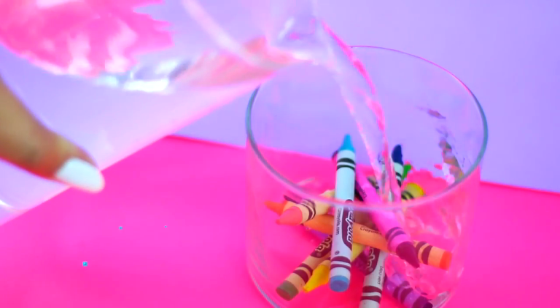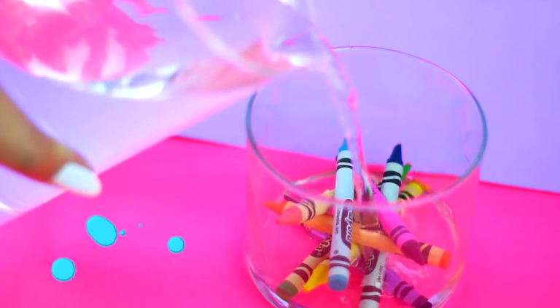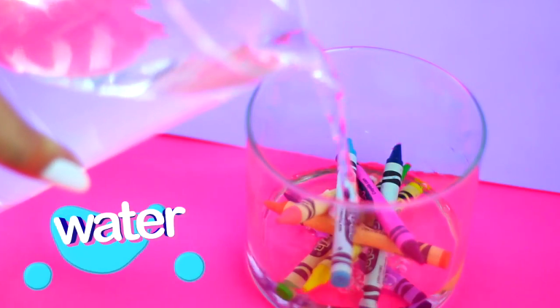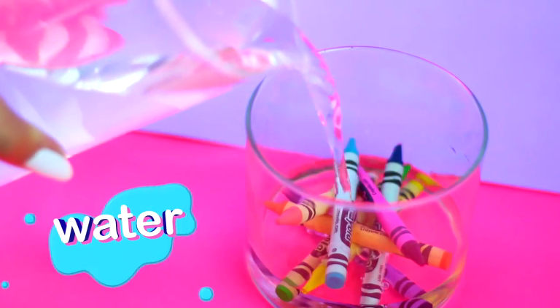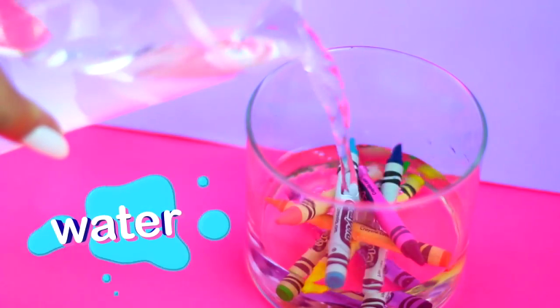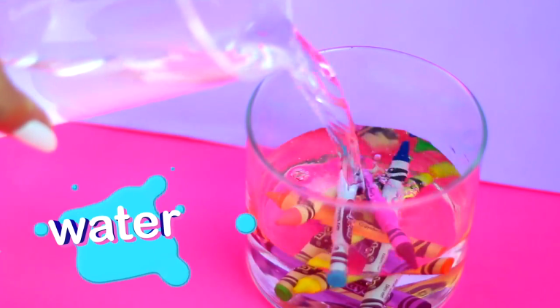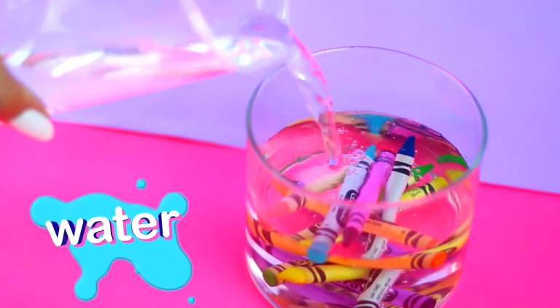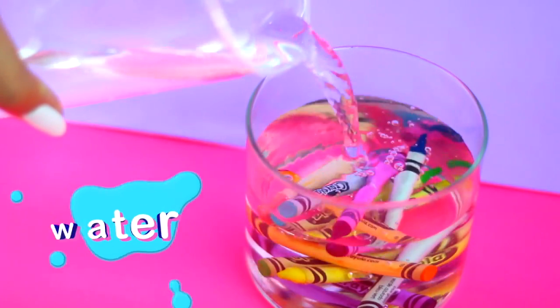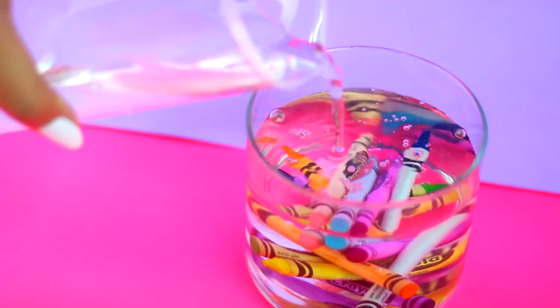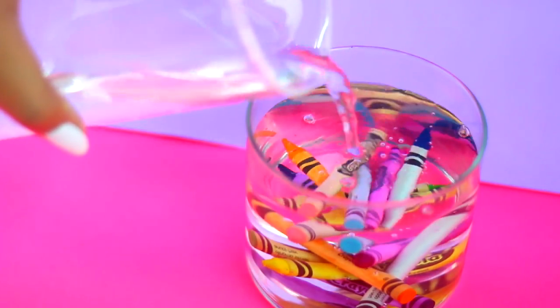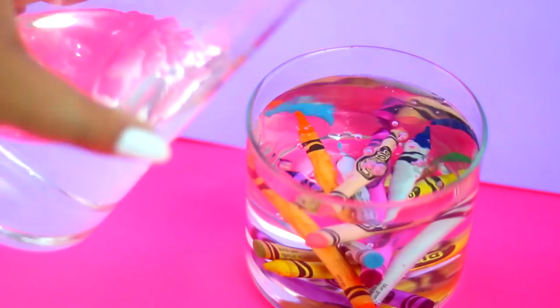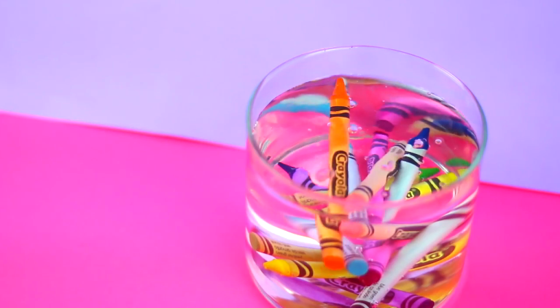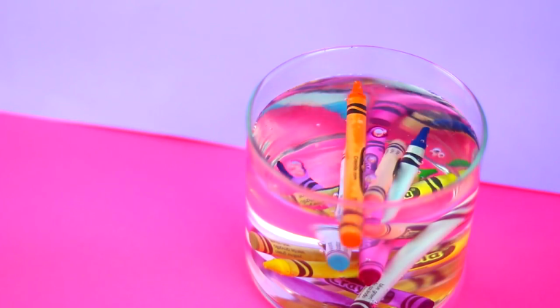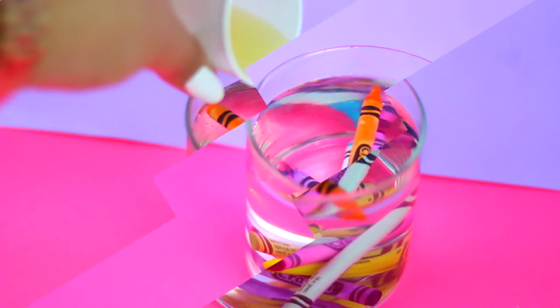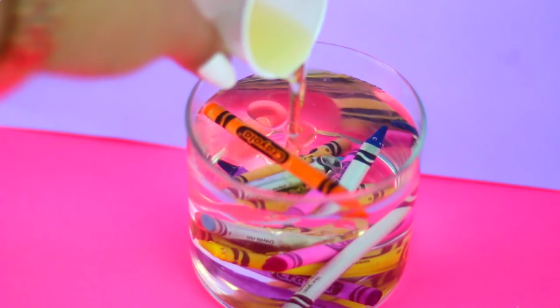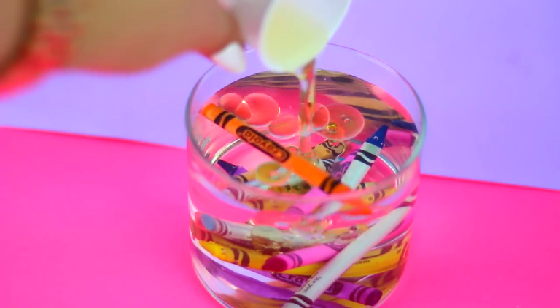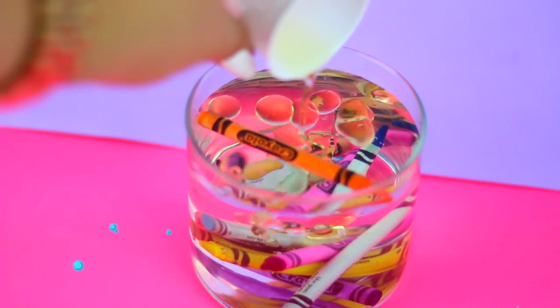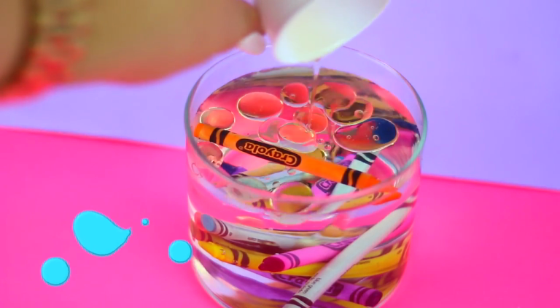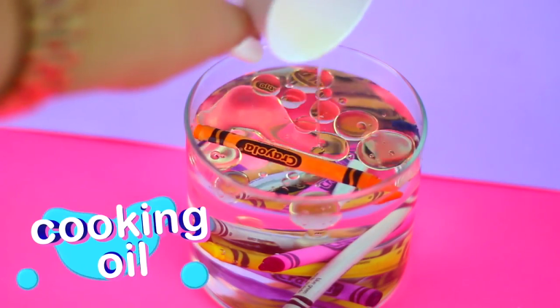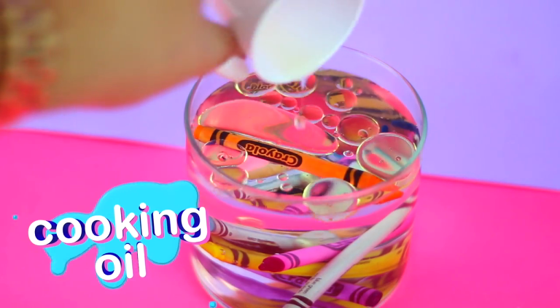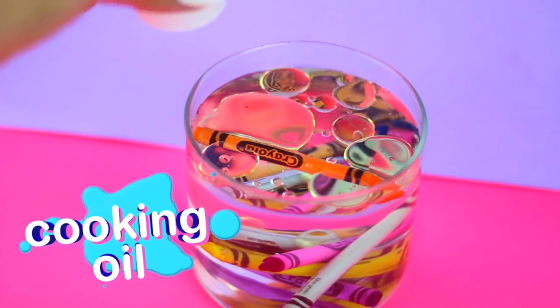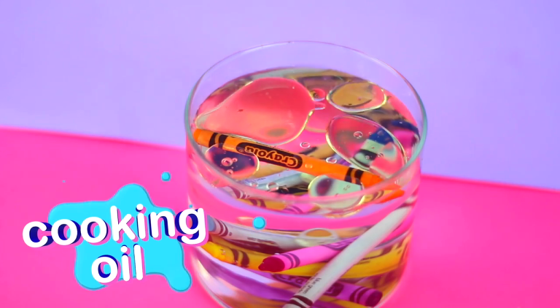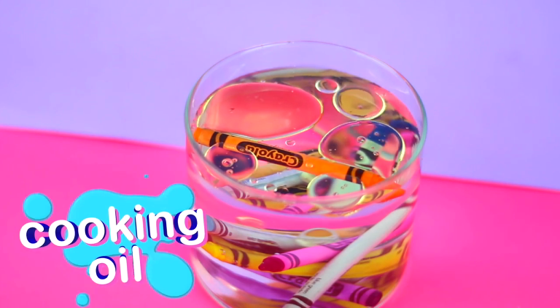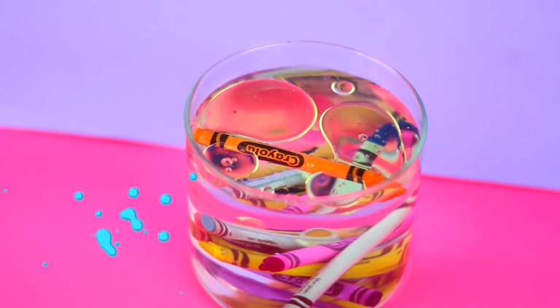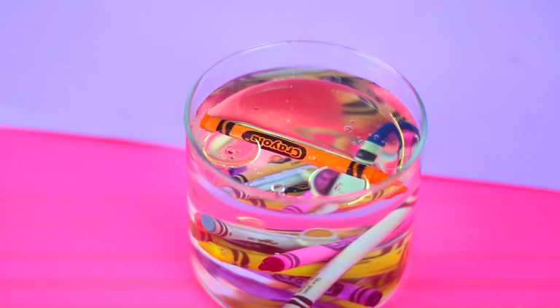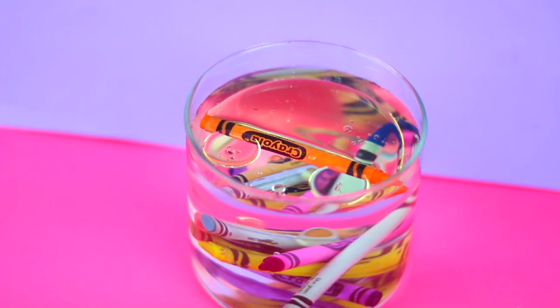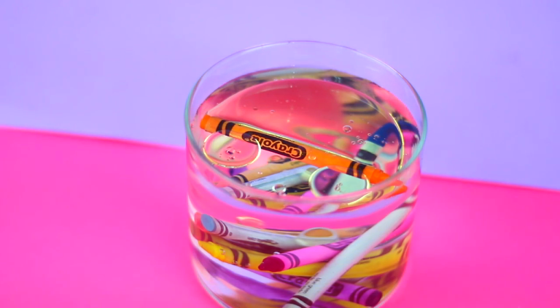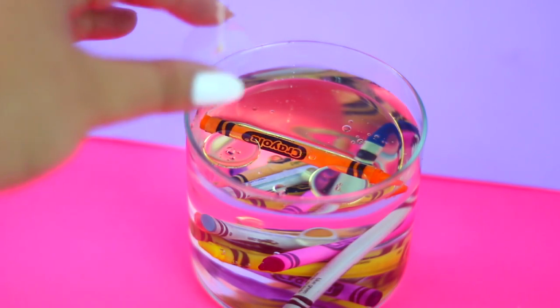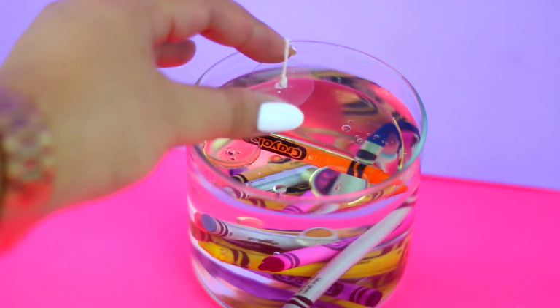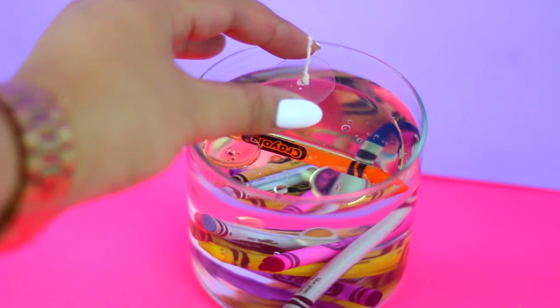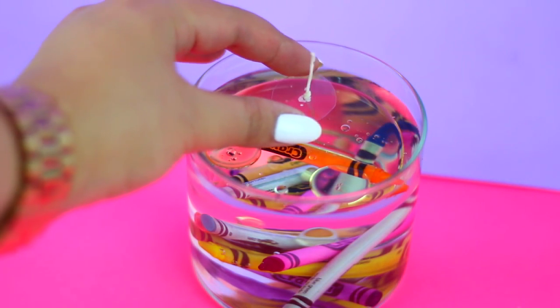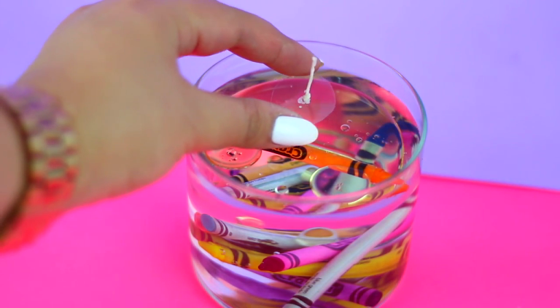Add water until the jar is almost full, and then add a little bit of cooking oil. Place the wick on top of the oil and that's it!